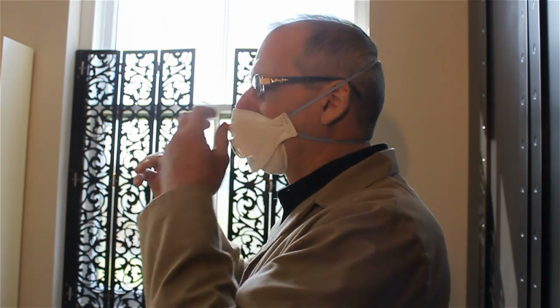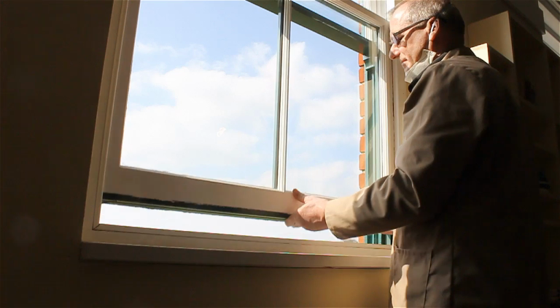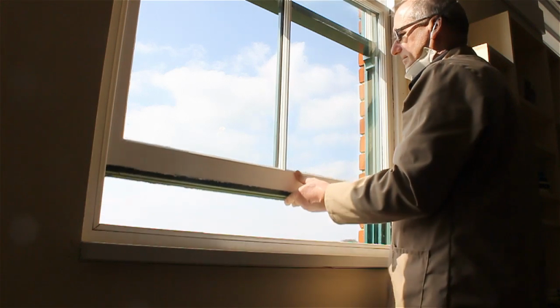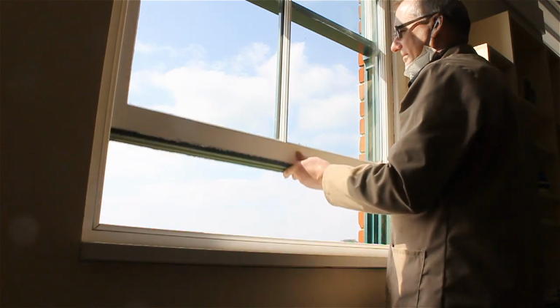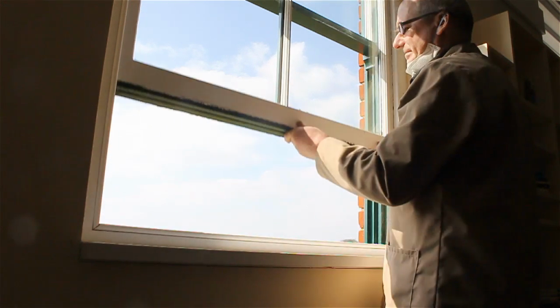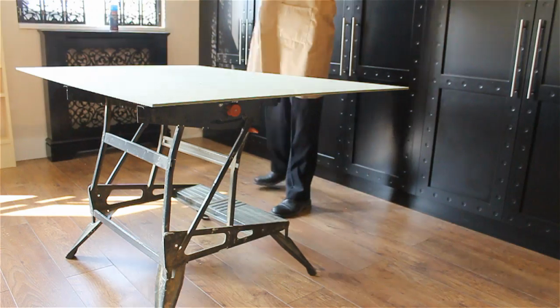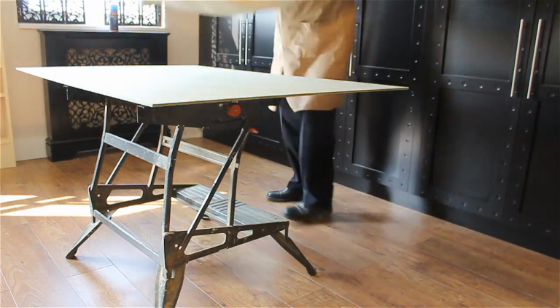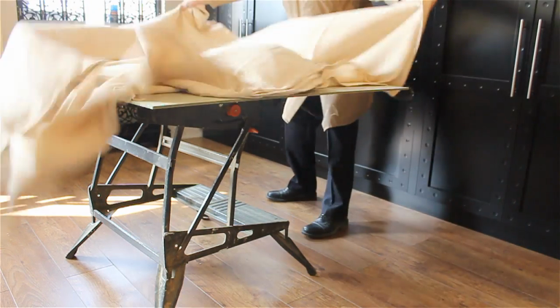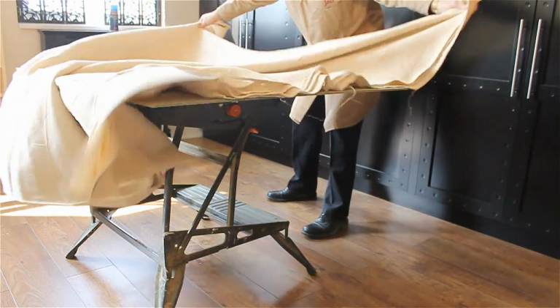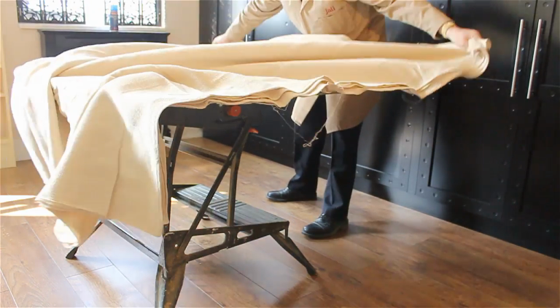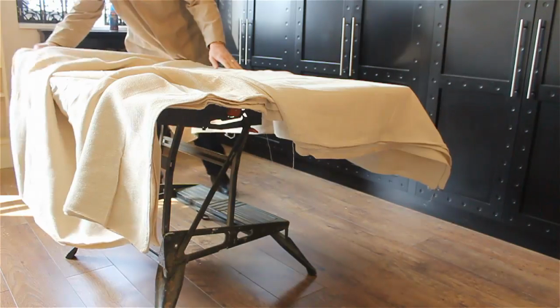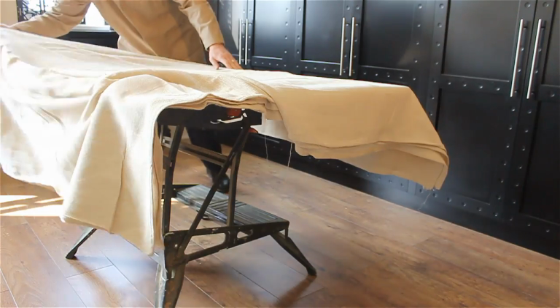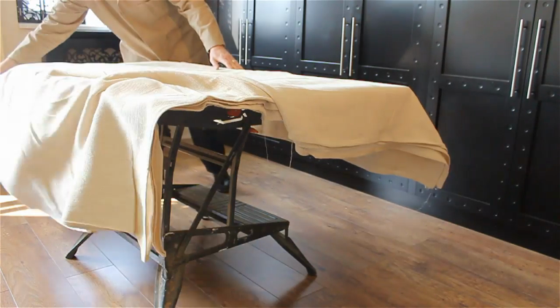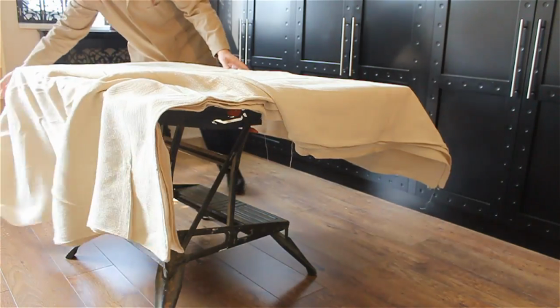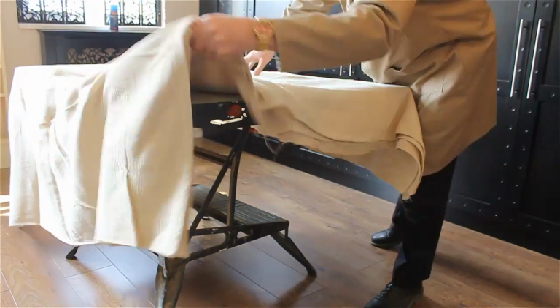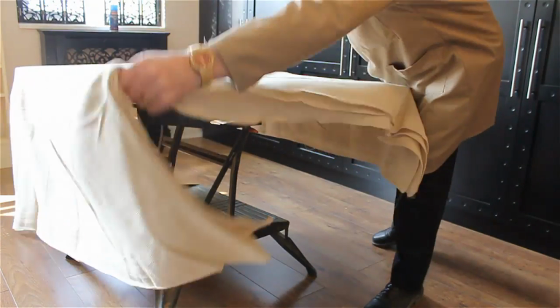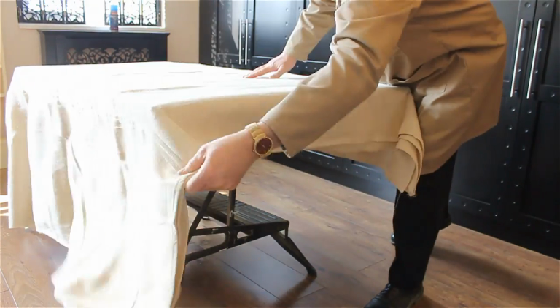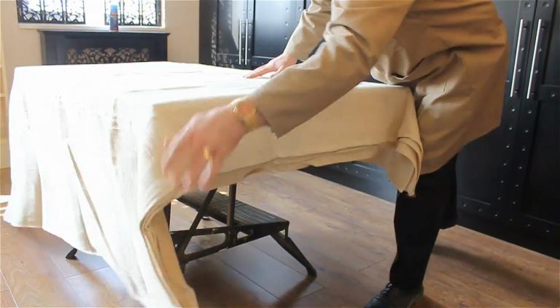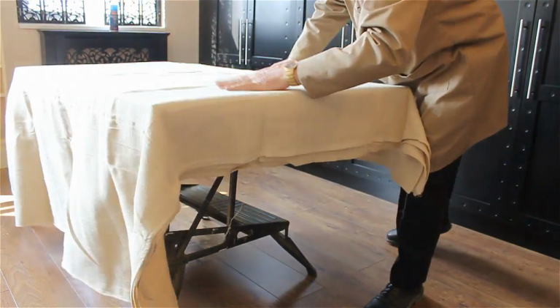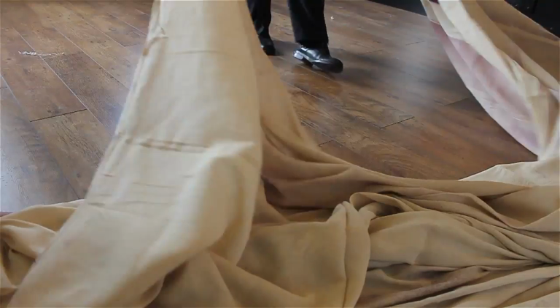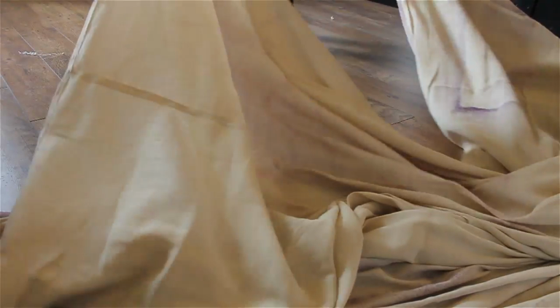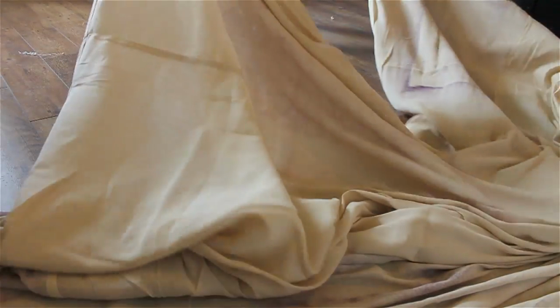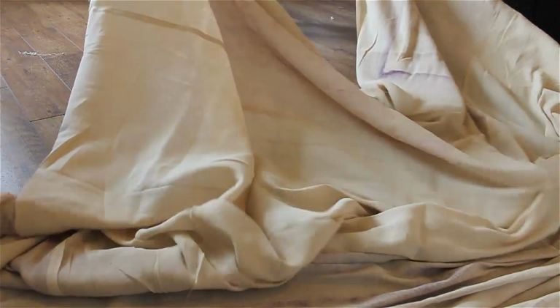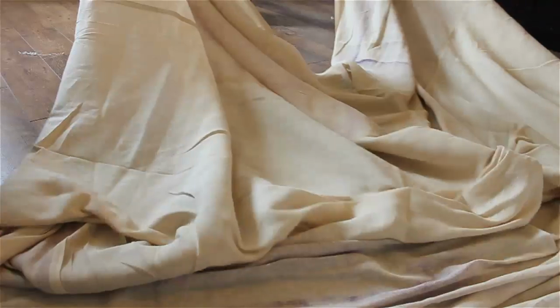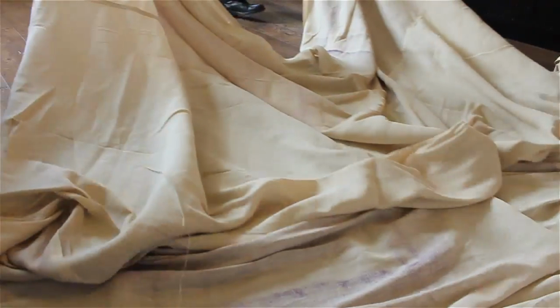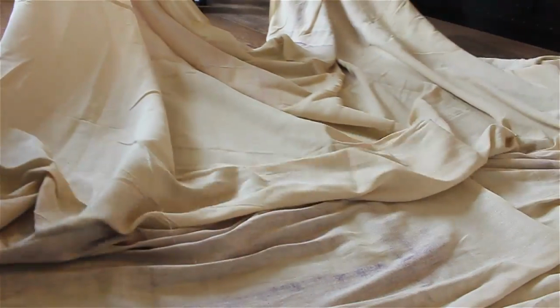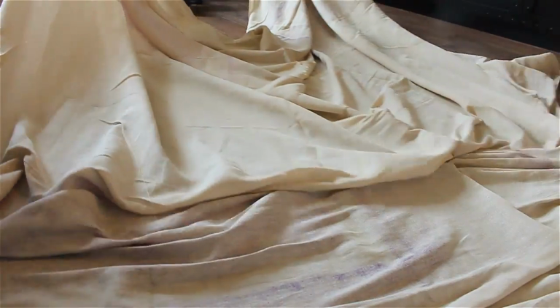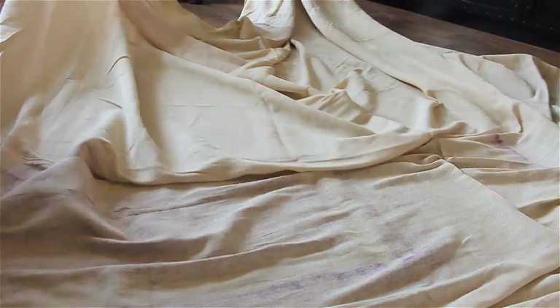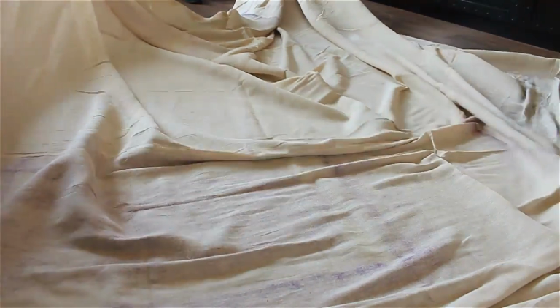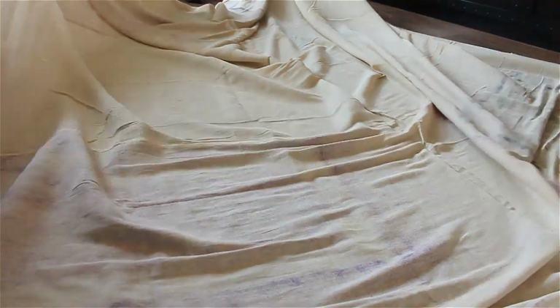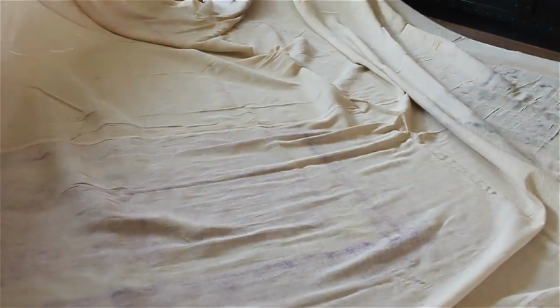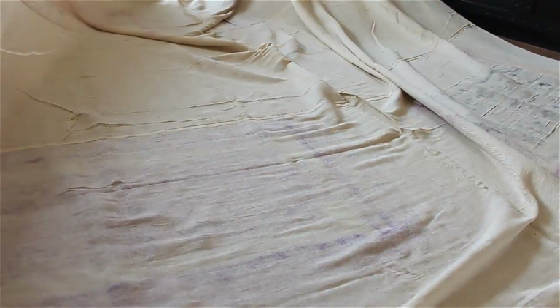Find an airy workspace or consider working outside. If you're inside, make sure you use lots of dust sheets. Overspray won't stick, but it can travel a long way before it settles.